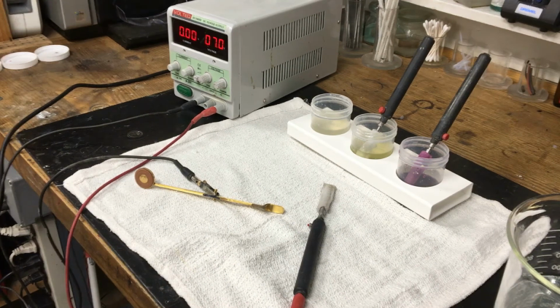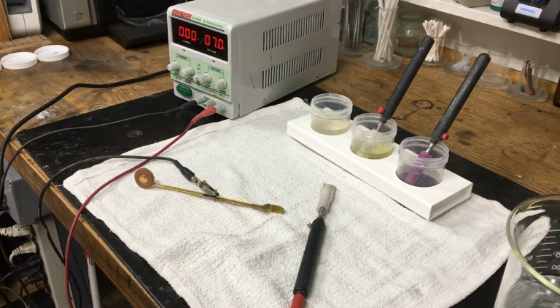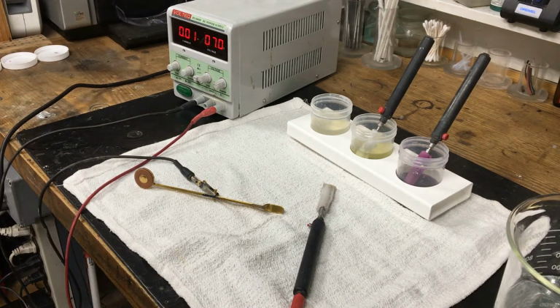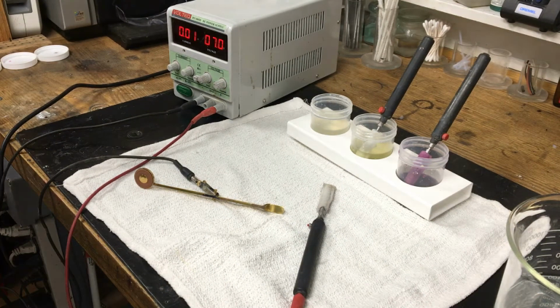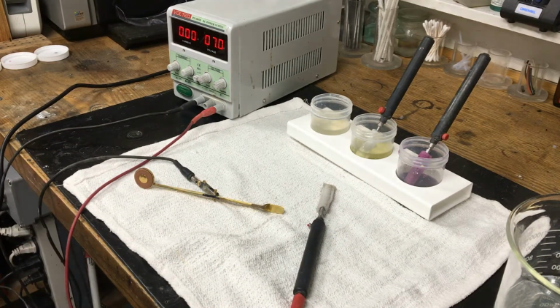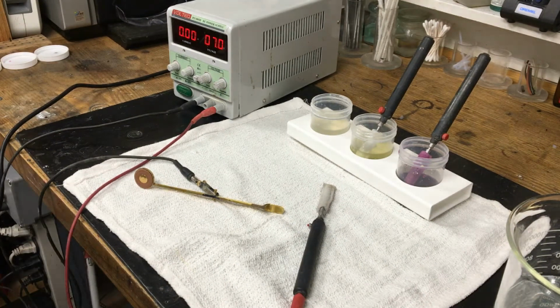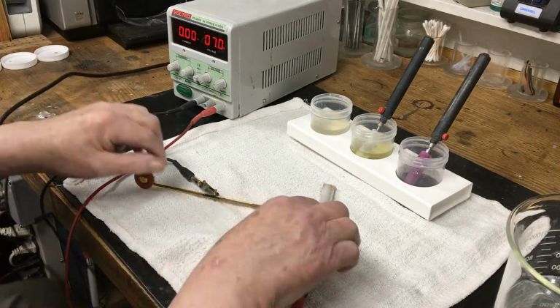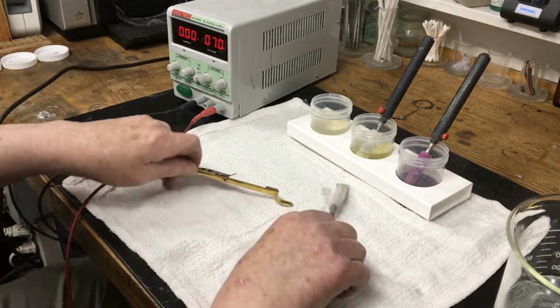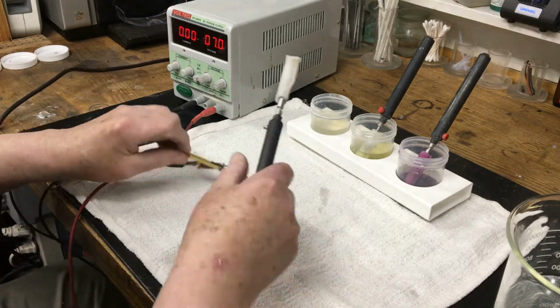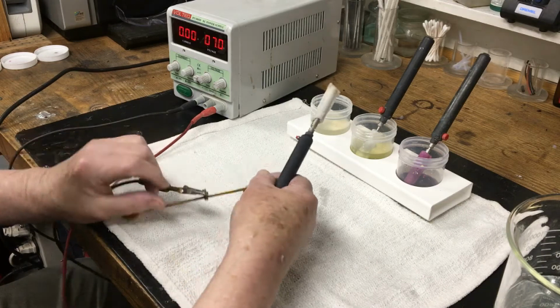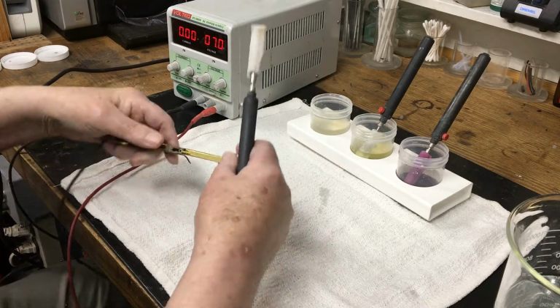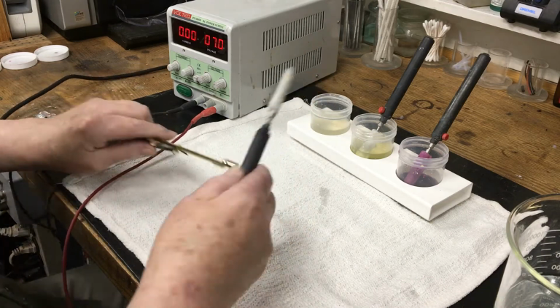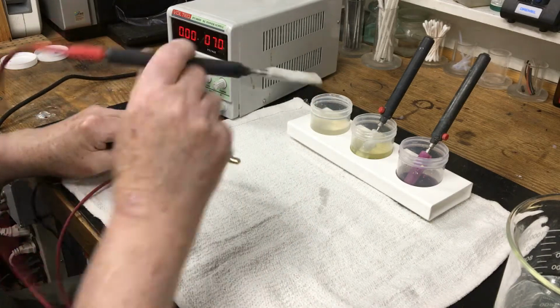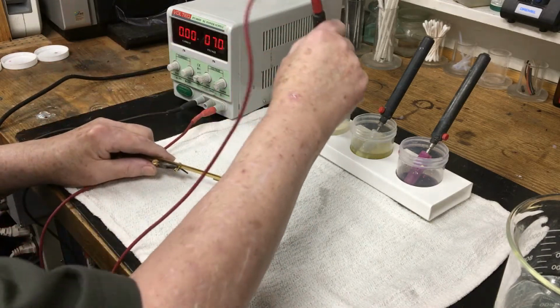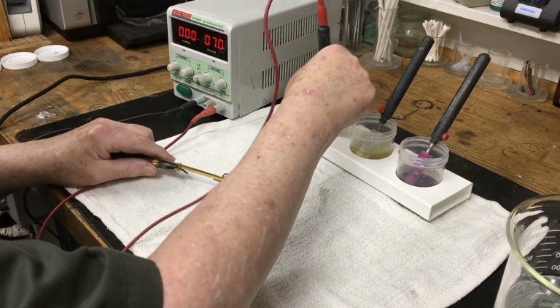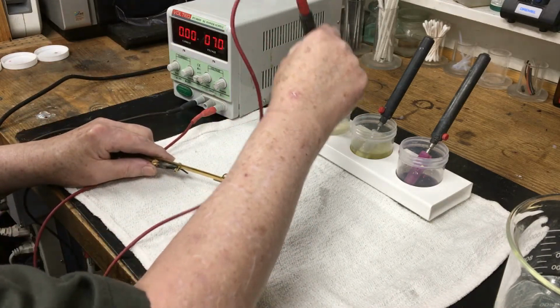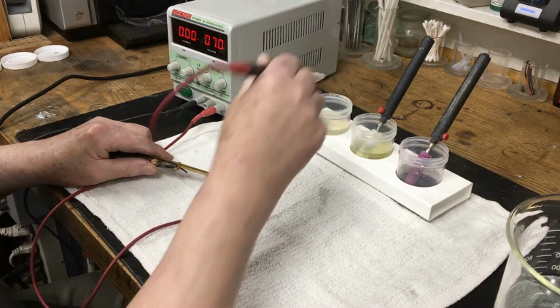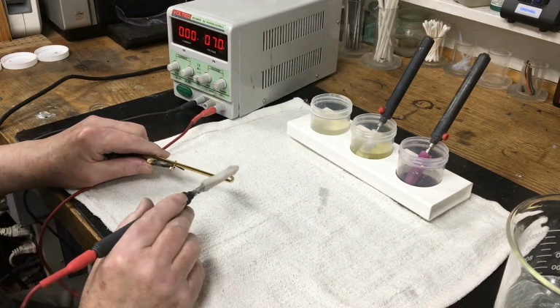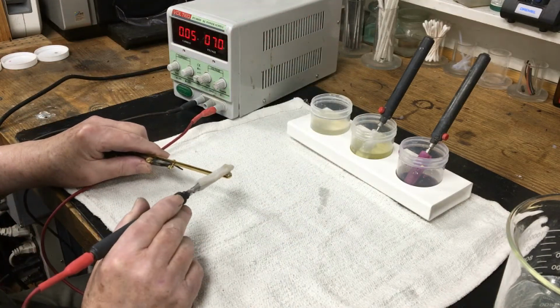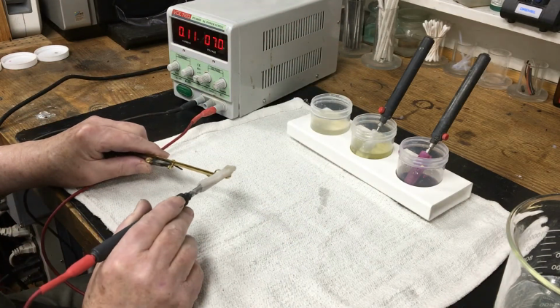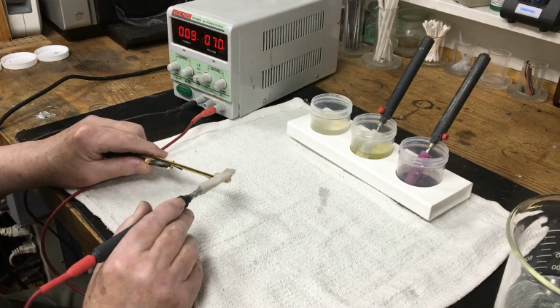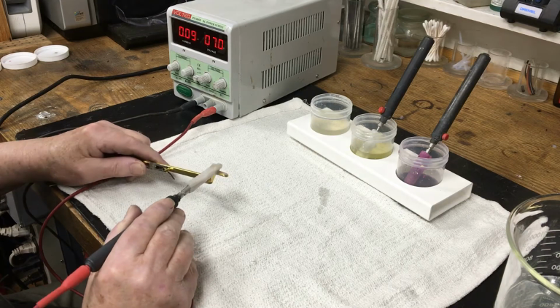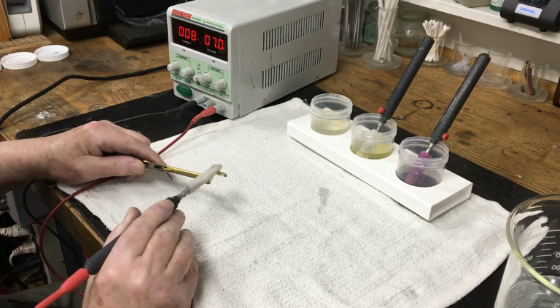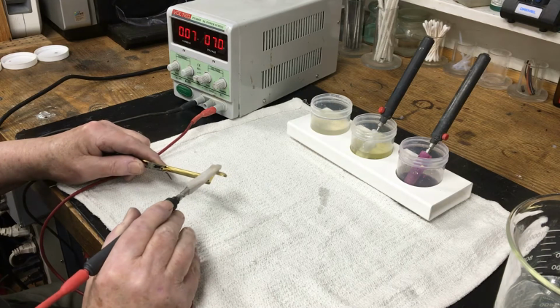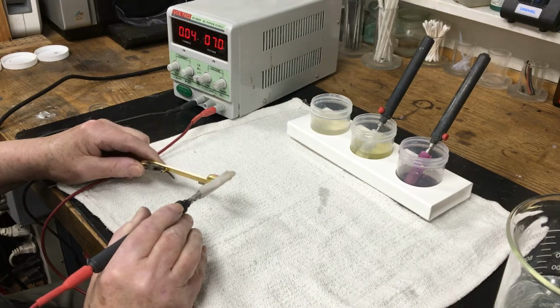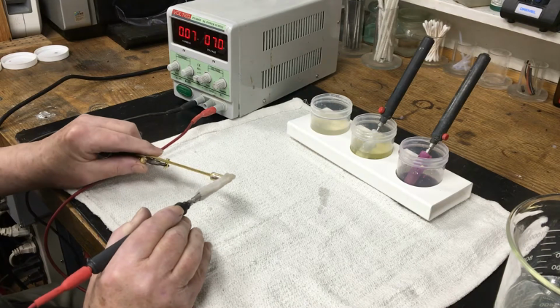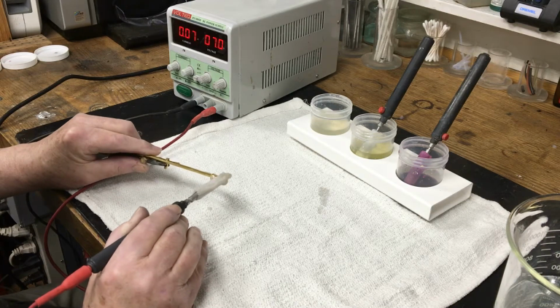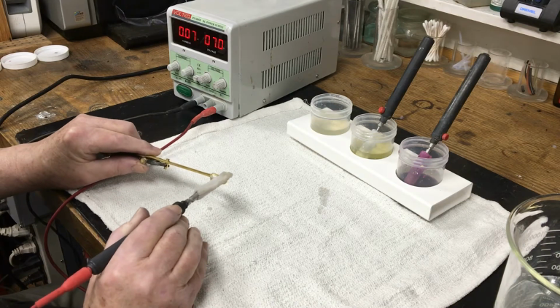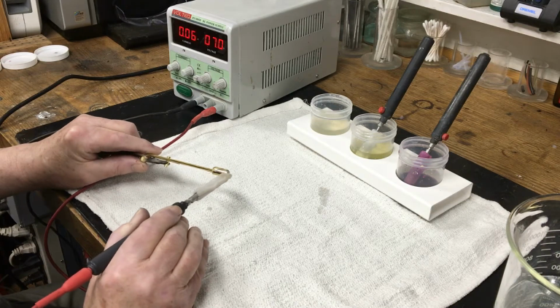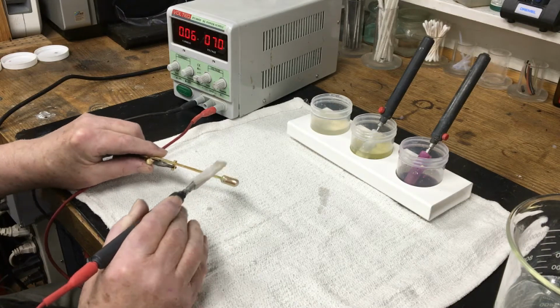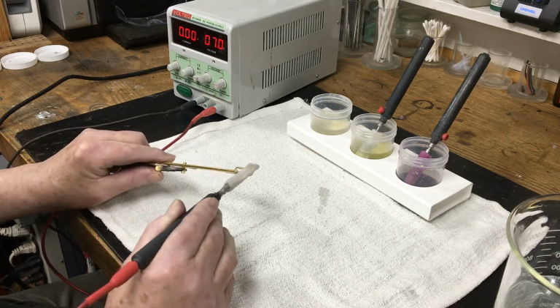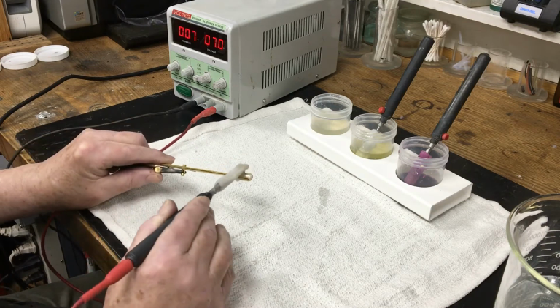This is a demonstration from the Saxophone Shop in Springville, Utah, on brush plating keys from a gold-plated Bucer True Tone Alto. The first step is electro-cleaning for about 30 seconds at 7 volts.